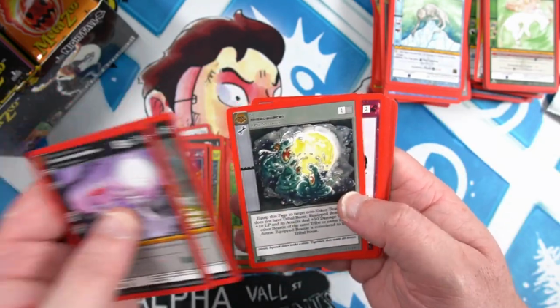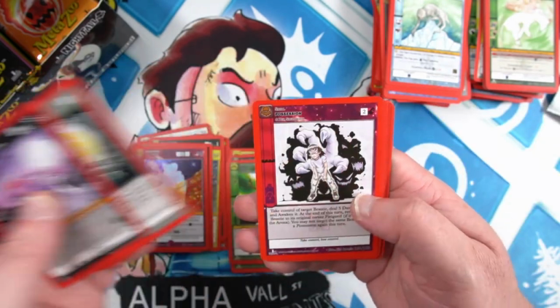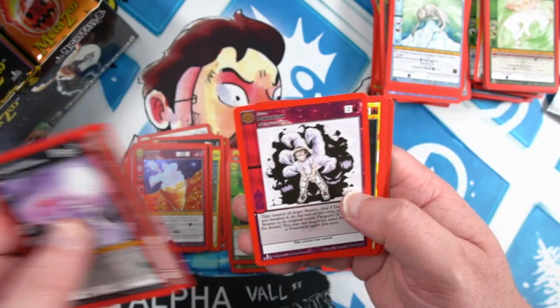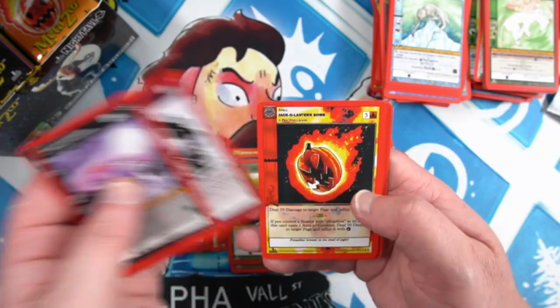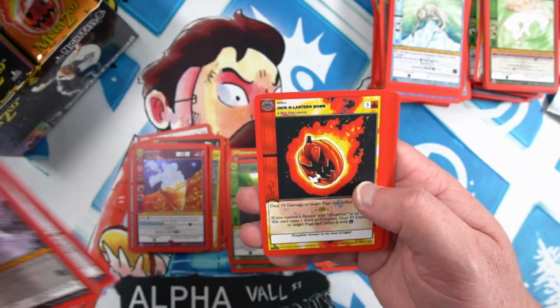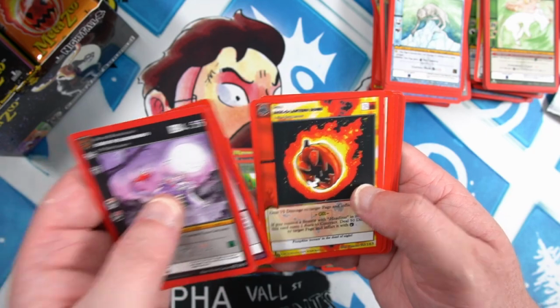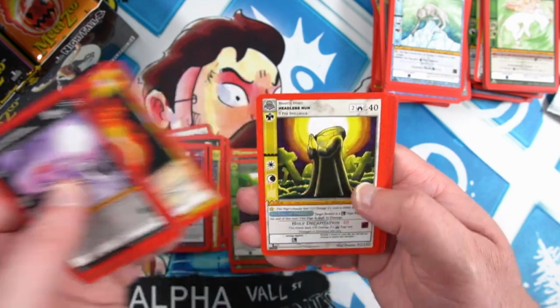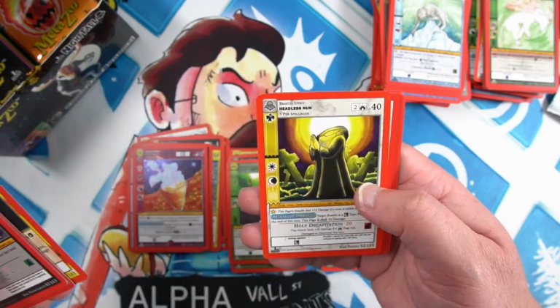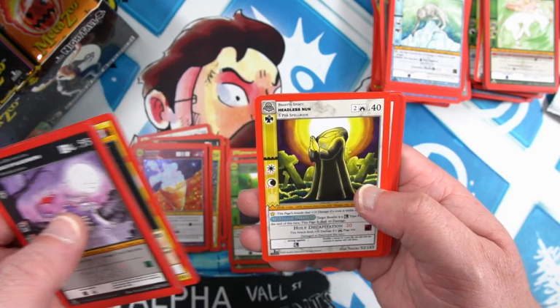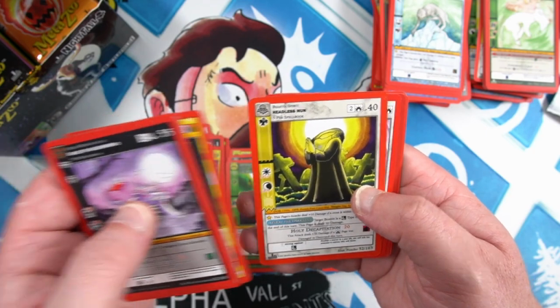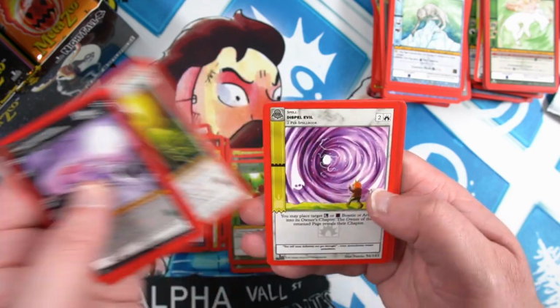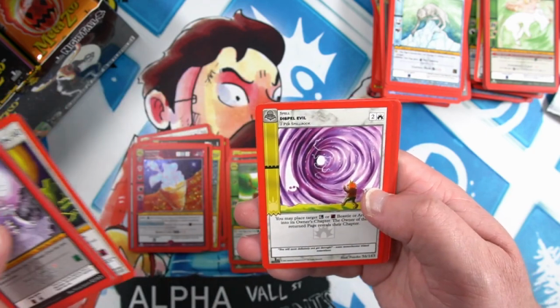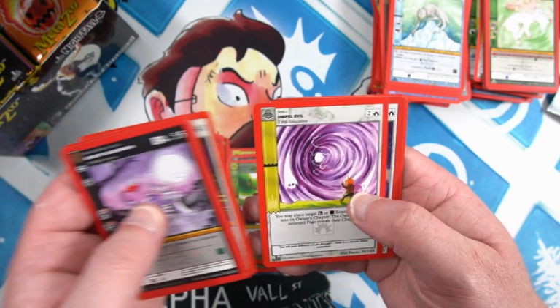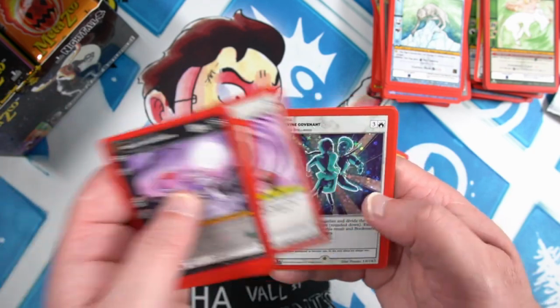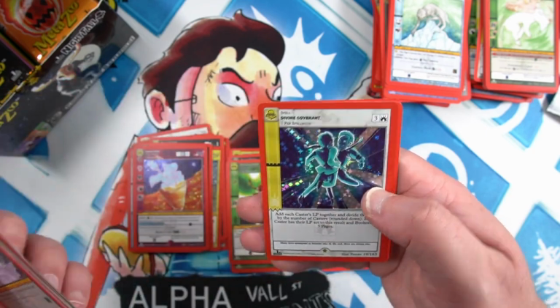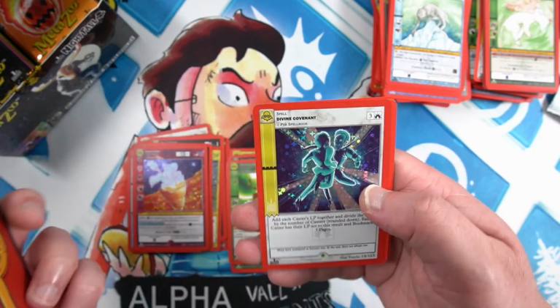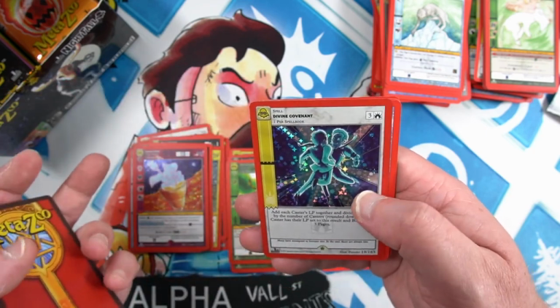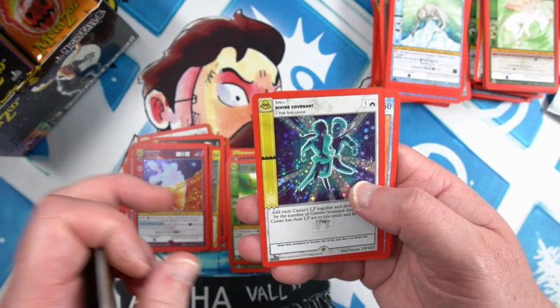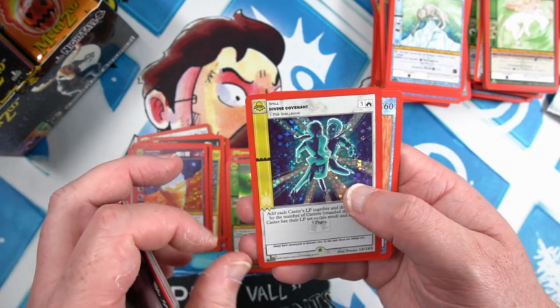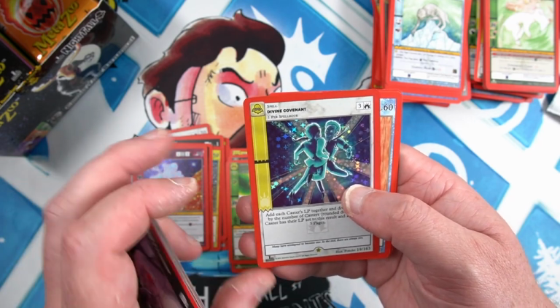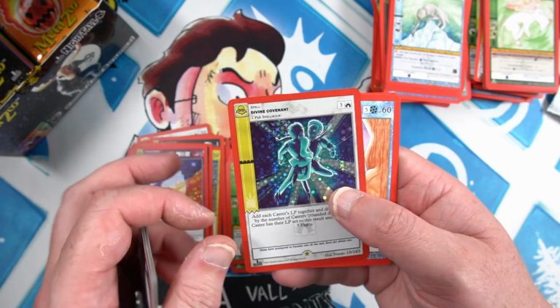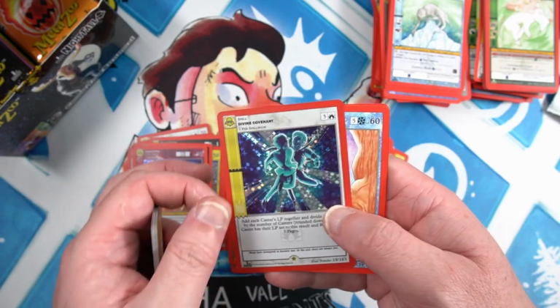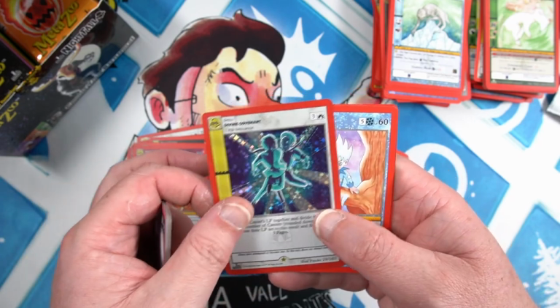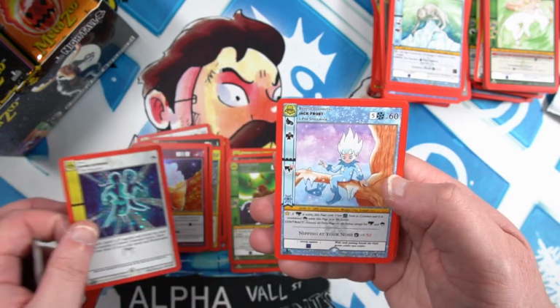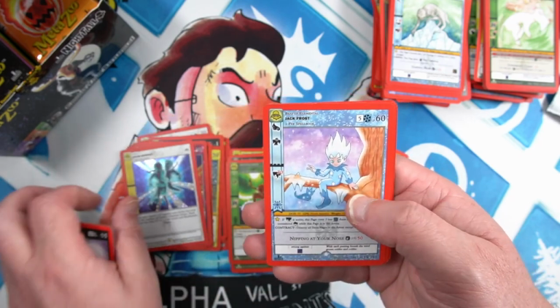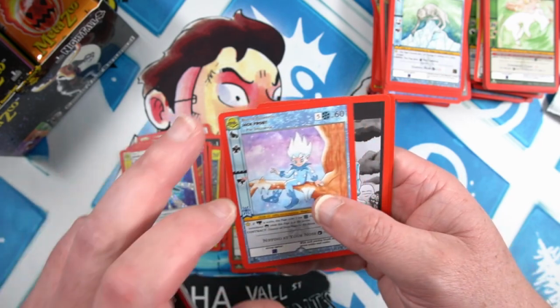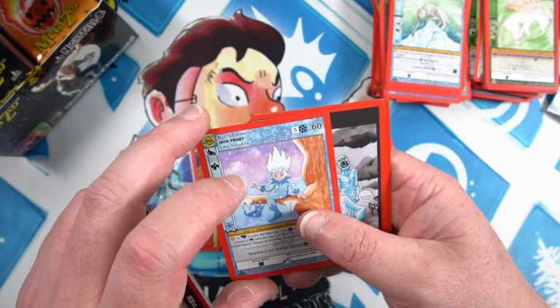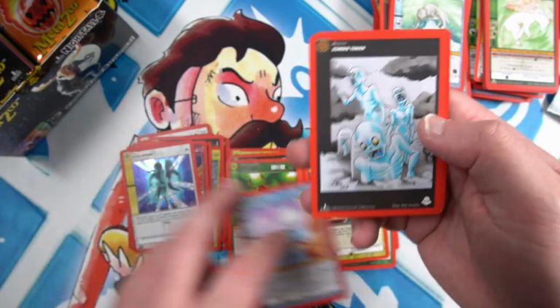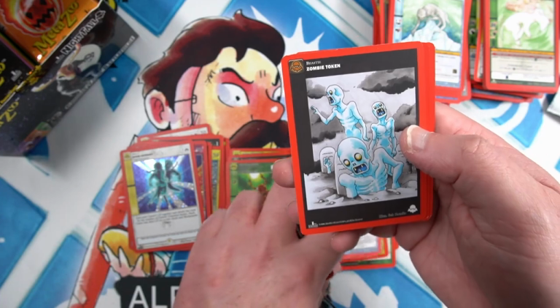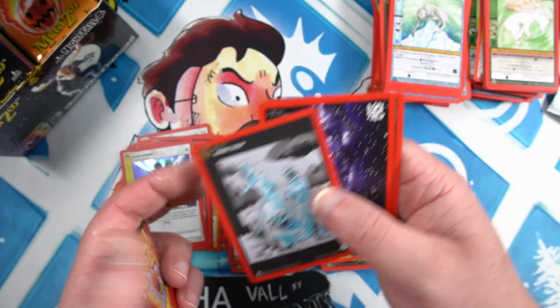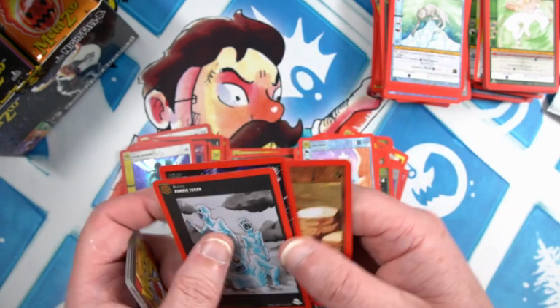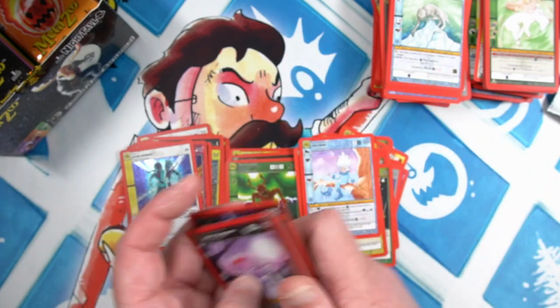War Cry, Possession, Jack-o-Lantern, Headless Nun, Dispel Evil, and a Divine Covenant full foil, and a Jack Frost — I think that might be our first Jack Frost we've seen.